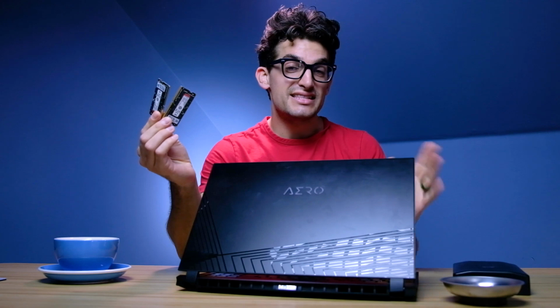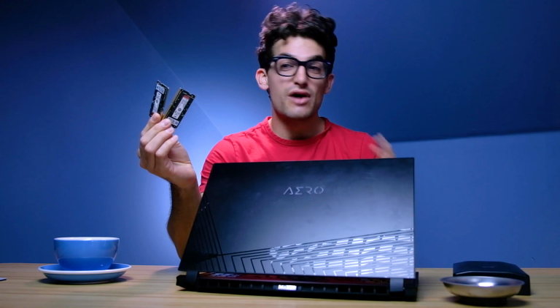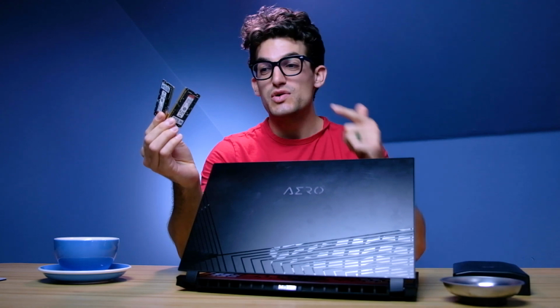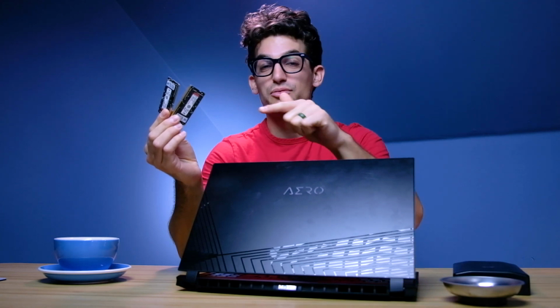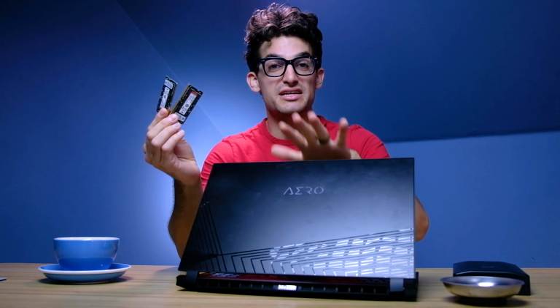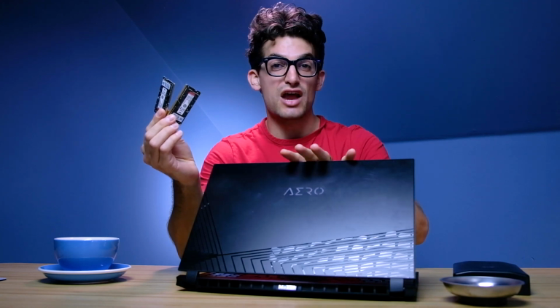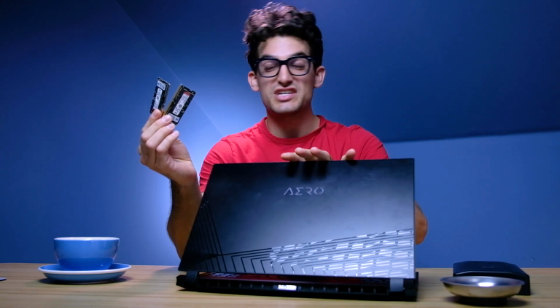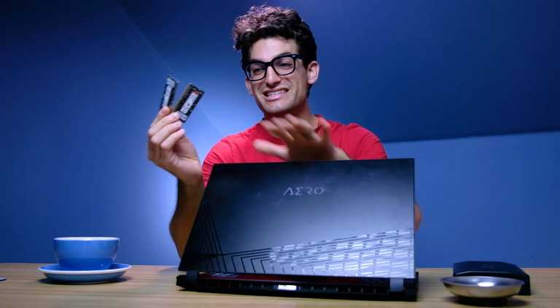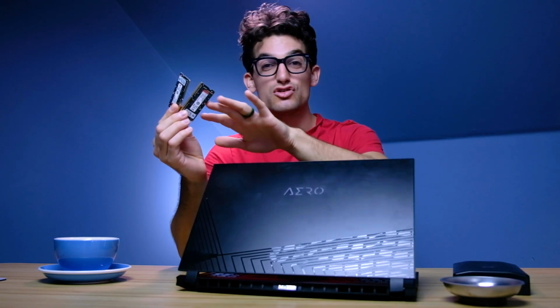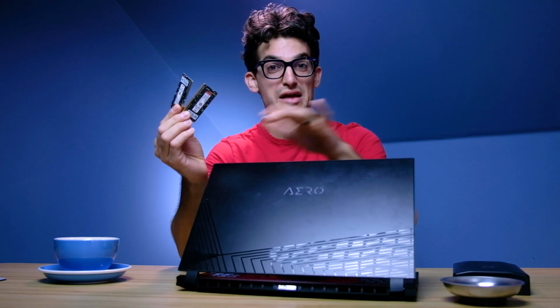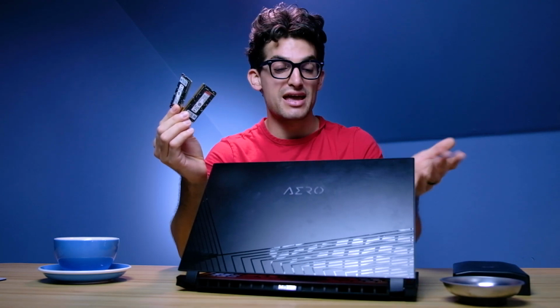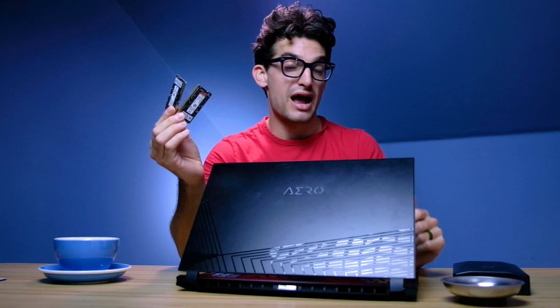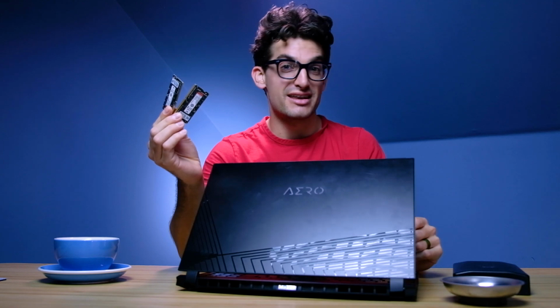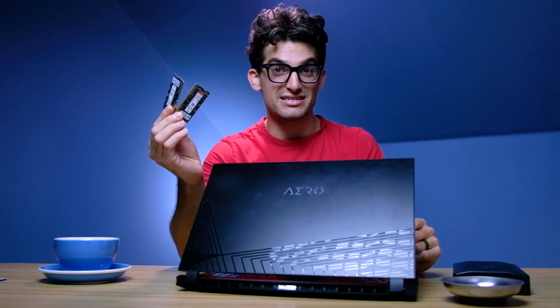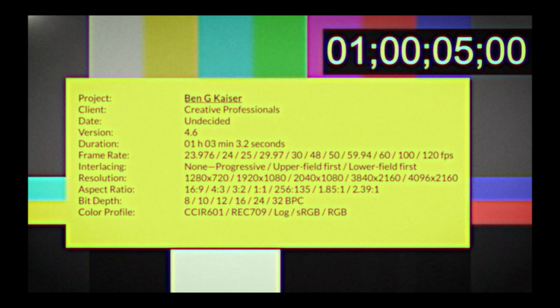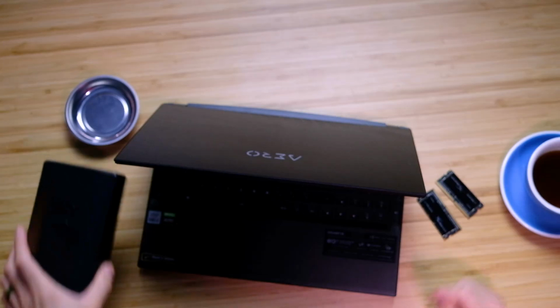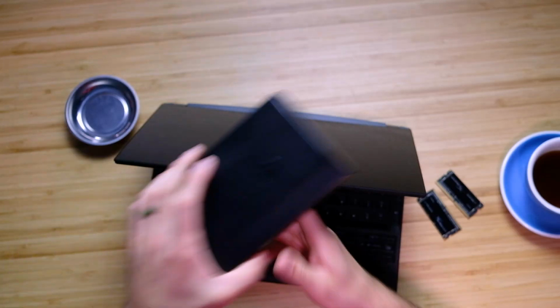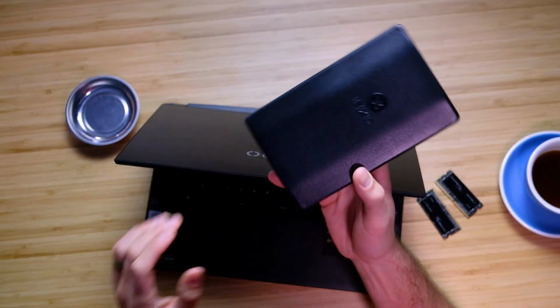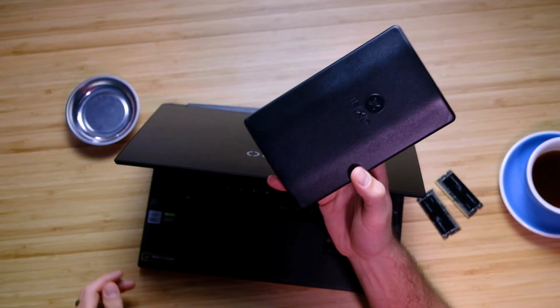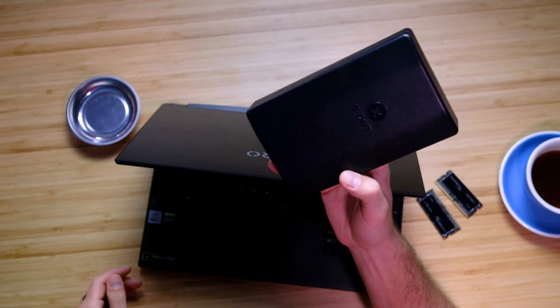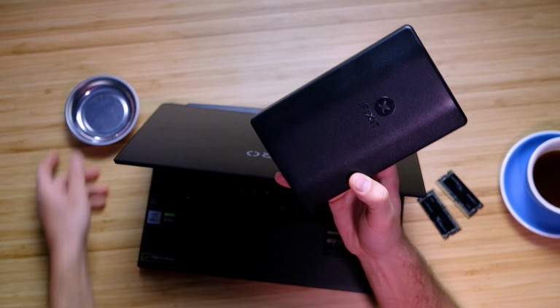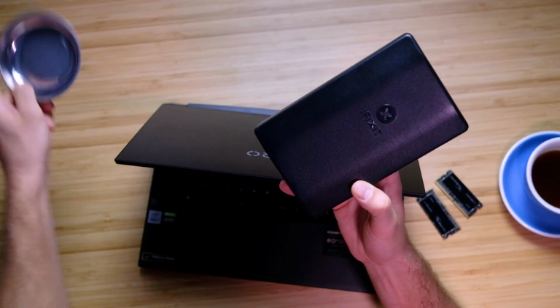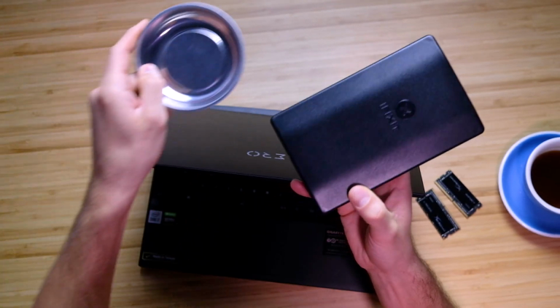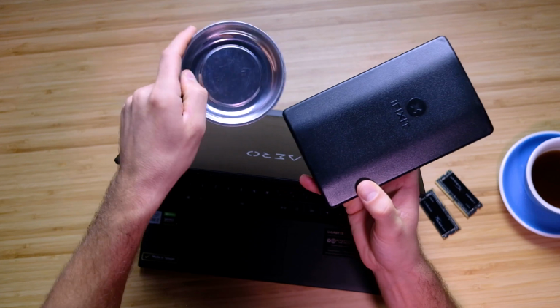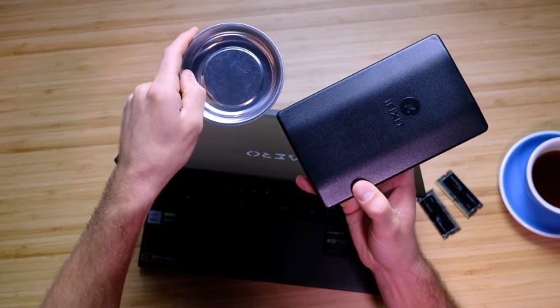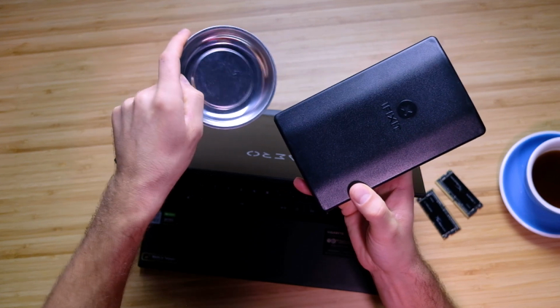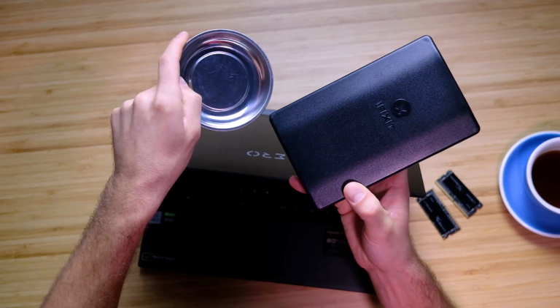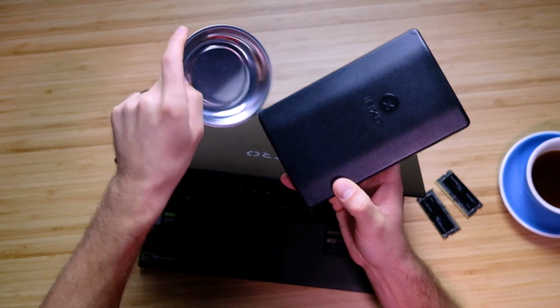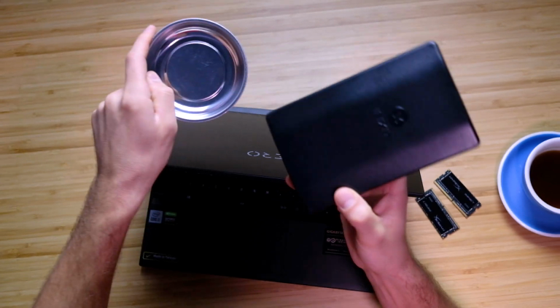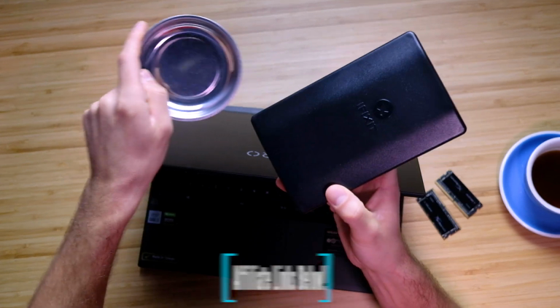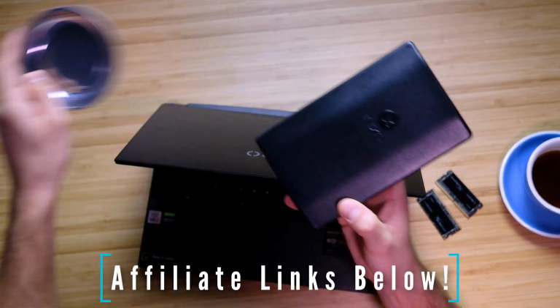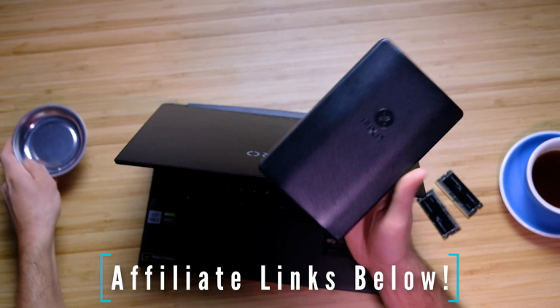In this video I'm going to show you how to upgrade the Gigabyte Aero 15 XC with new RAM and perhaps an SSD. First and foremost, you want to make sure you have a toolkit and I recommend a magnetic tray so you don't lose any of your screws. I'll link these two things in the description below.